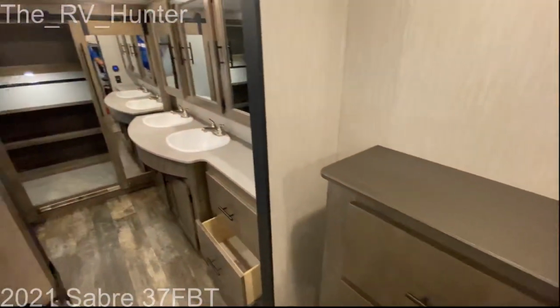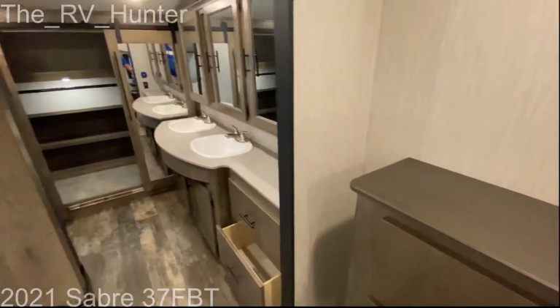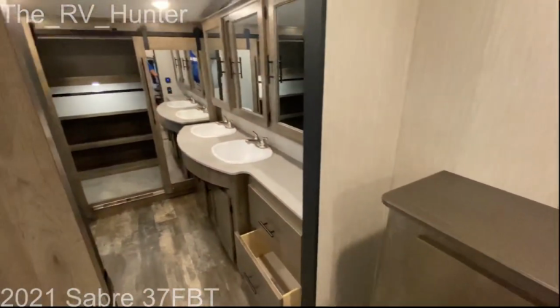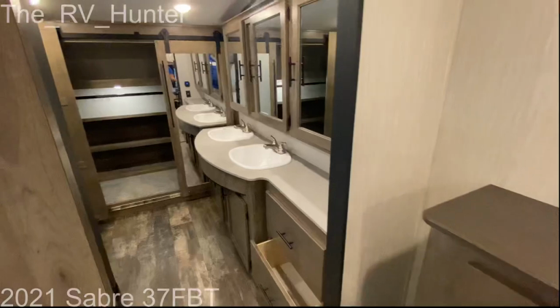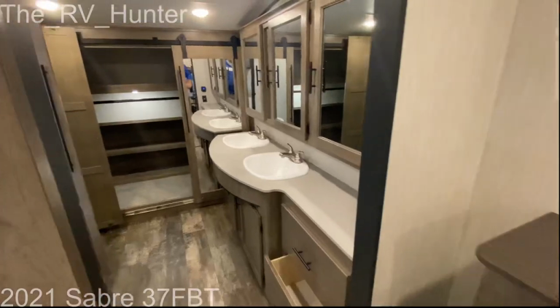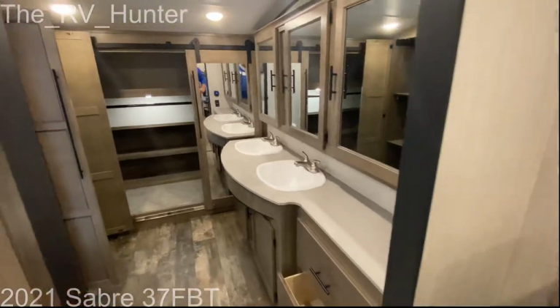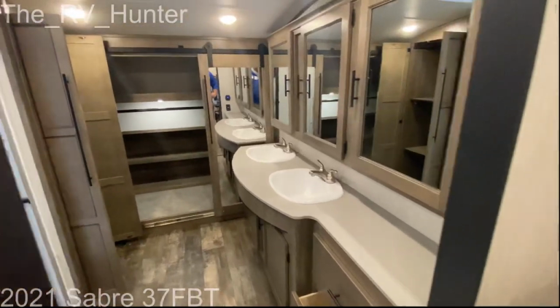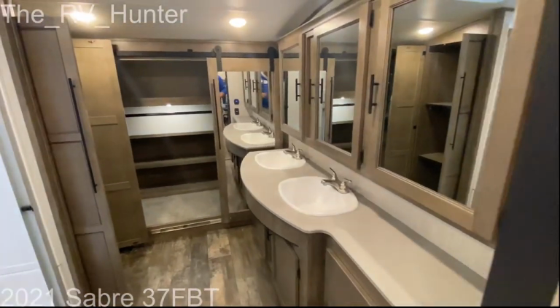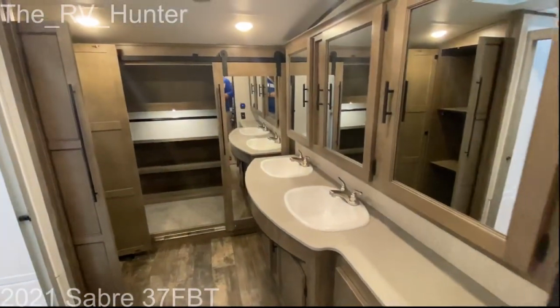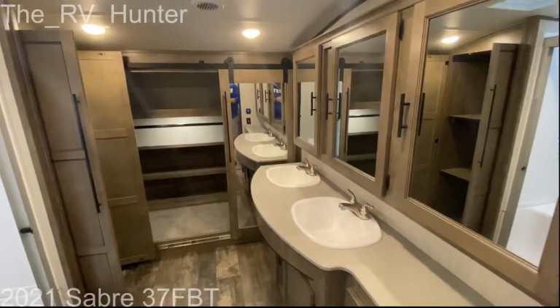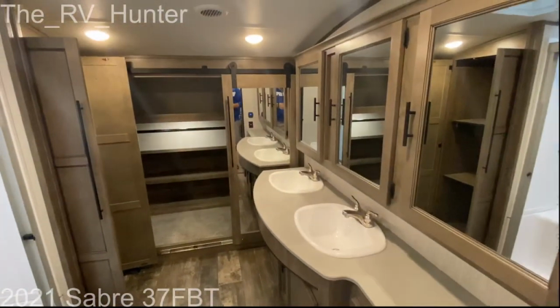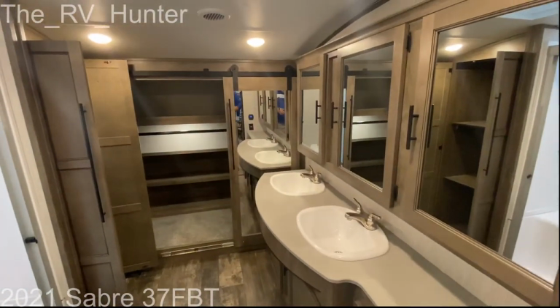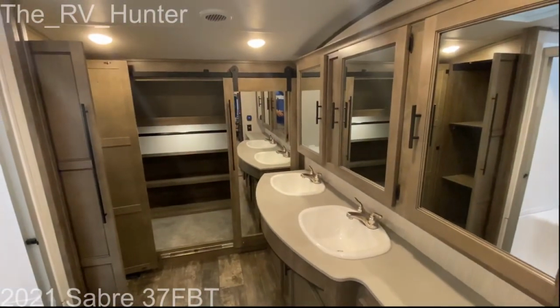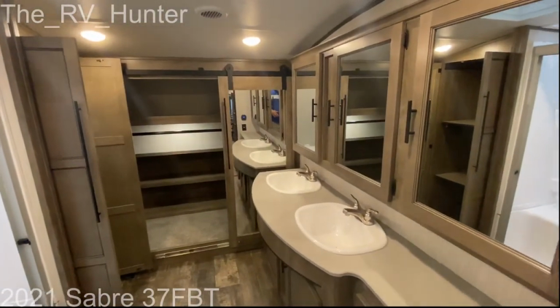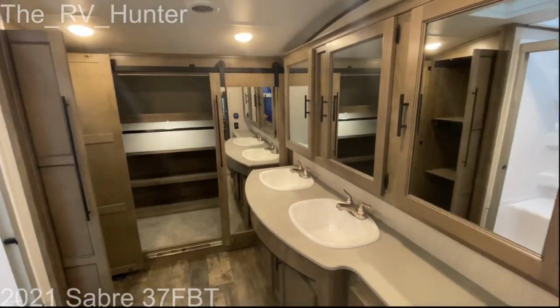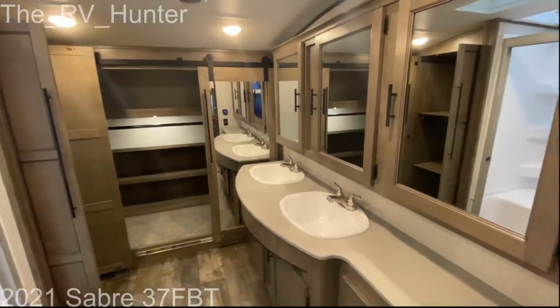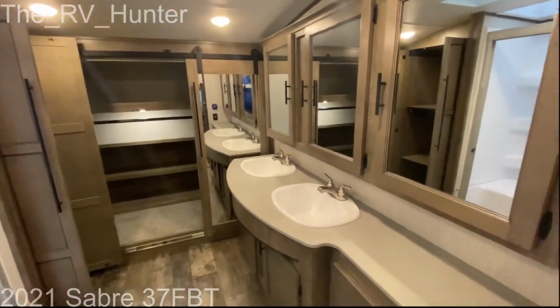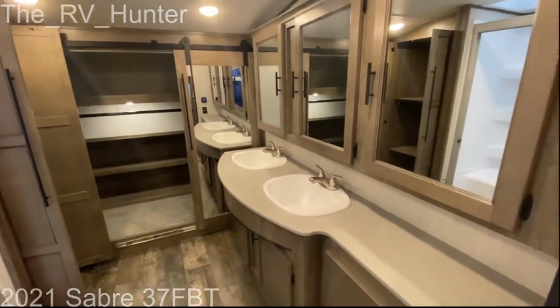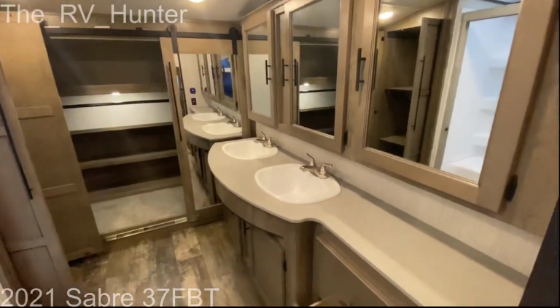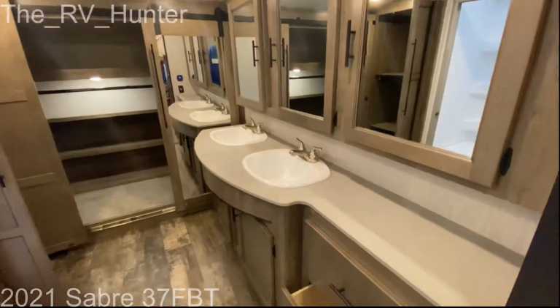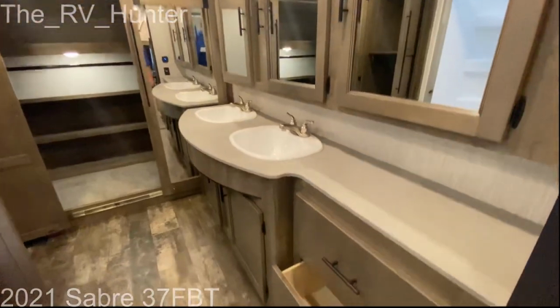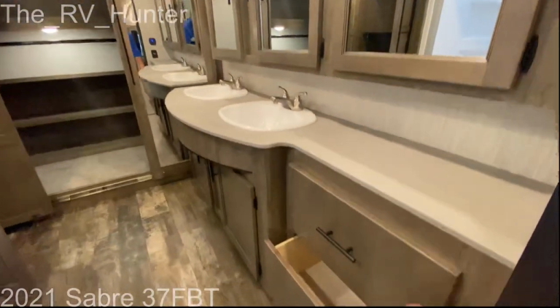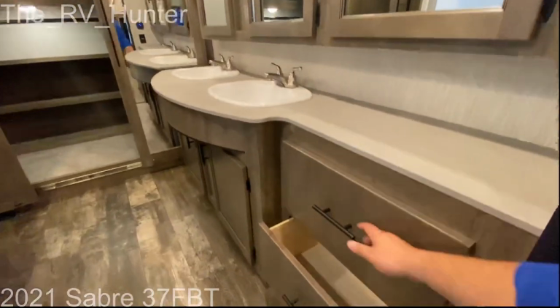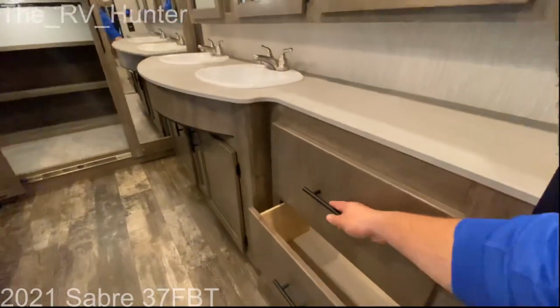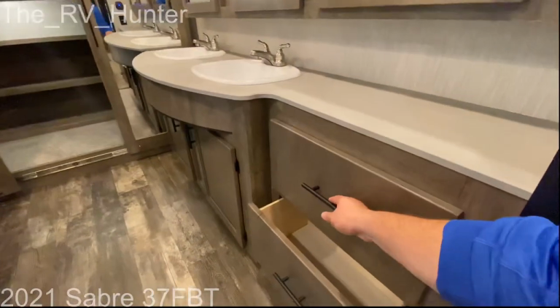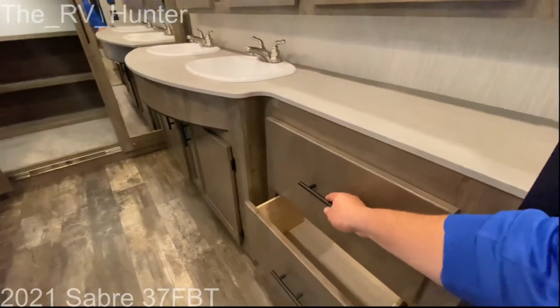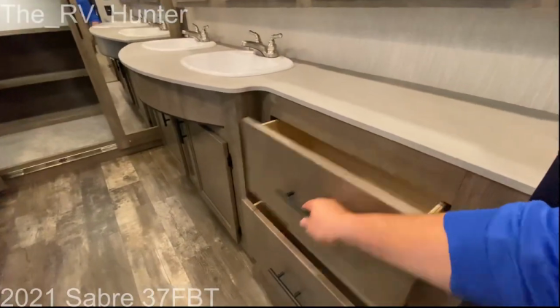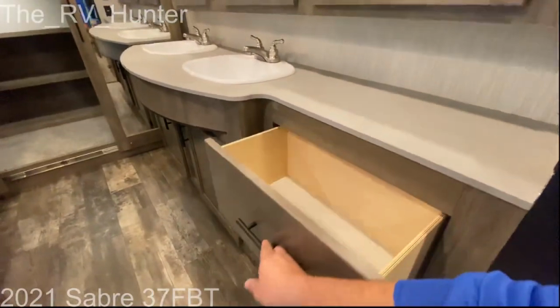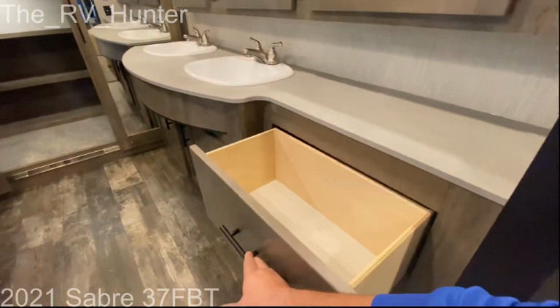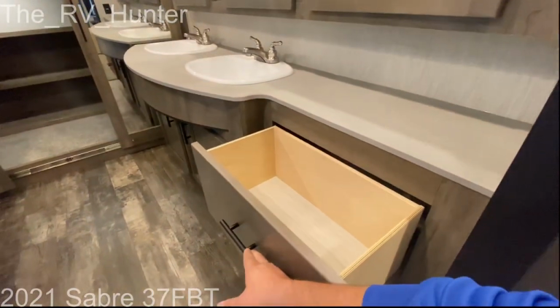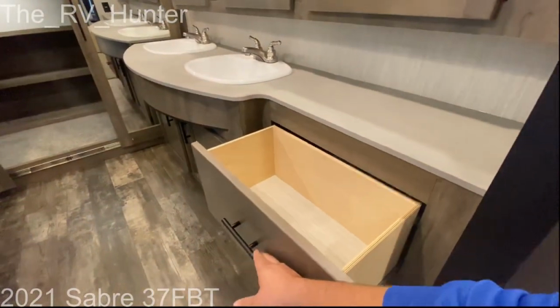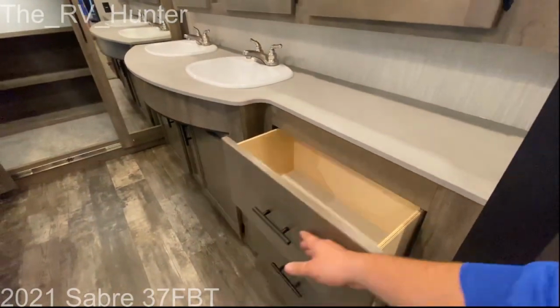Now the bathroom — this part is freaking cool. Dual vanities, lots of mirrors, a huge pantry, and a mini walk-in-ish closet where you can hang up all your clothes.